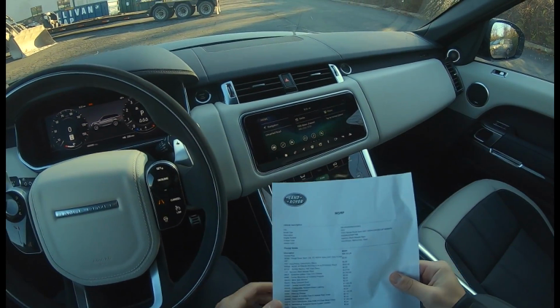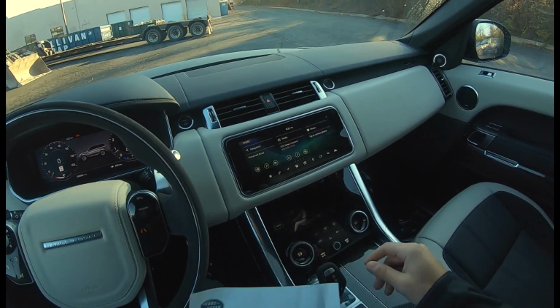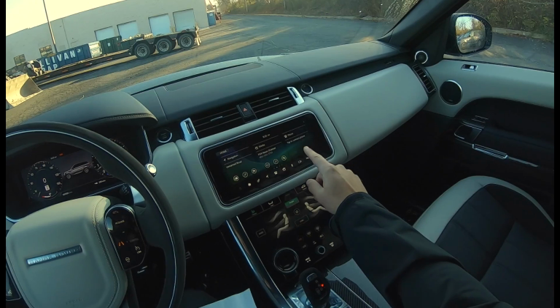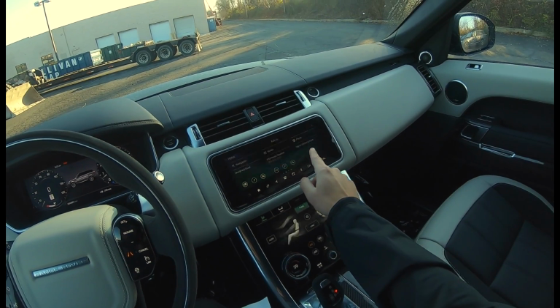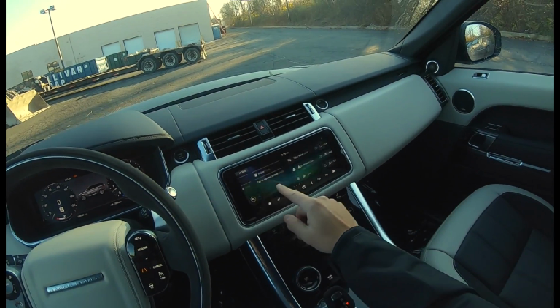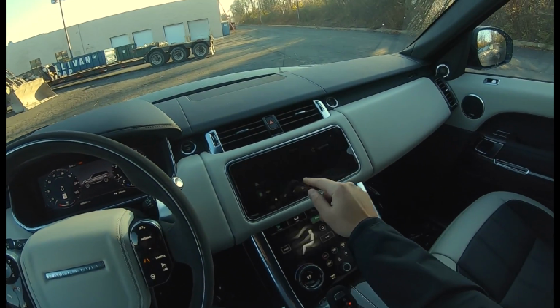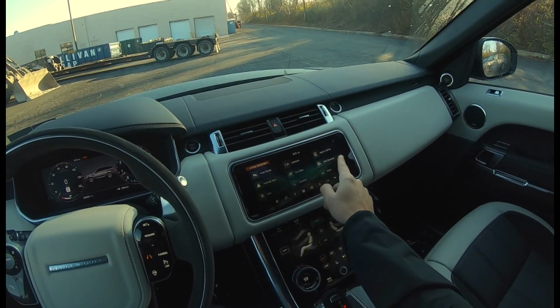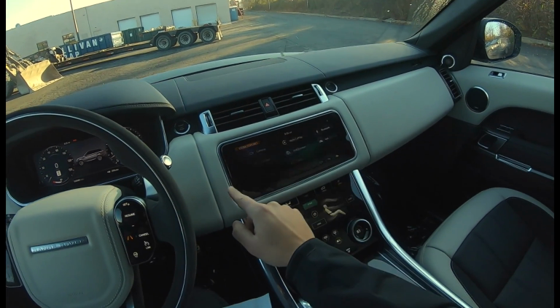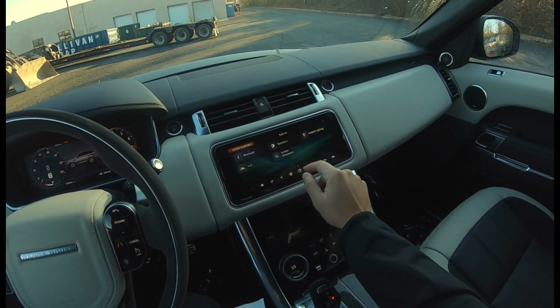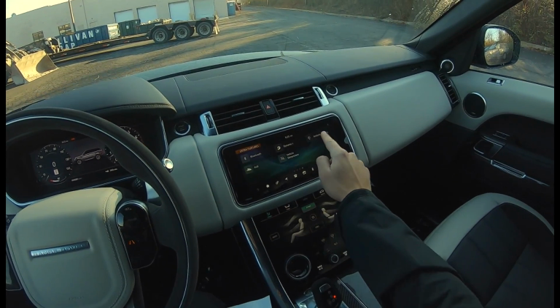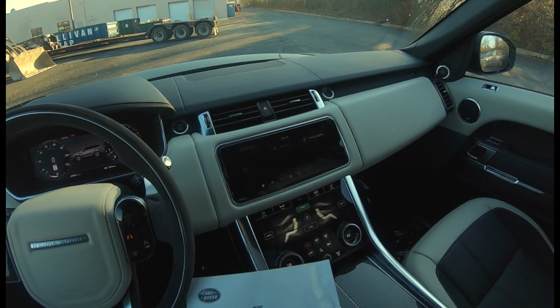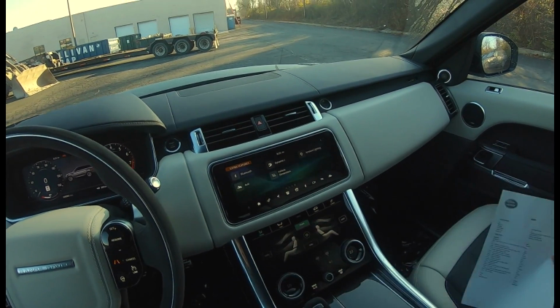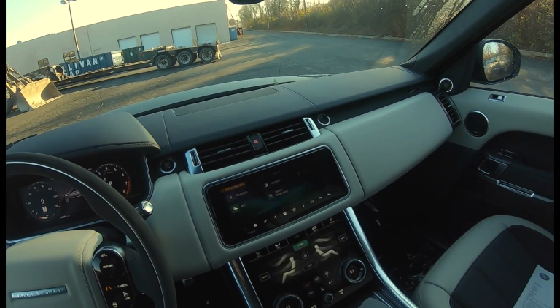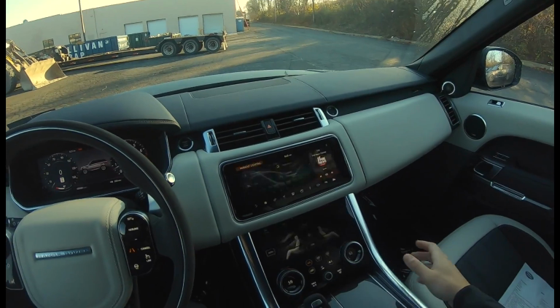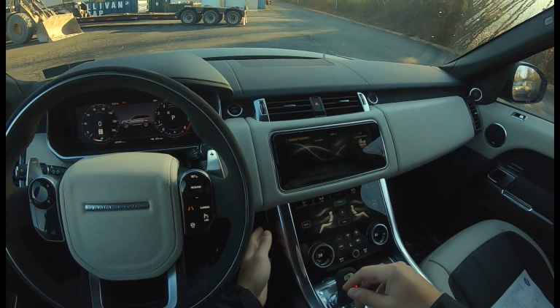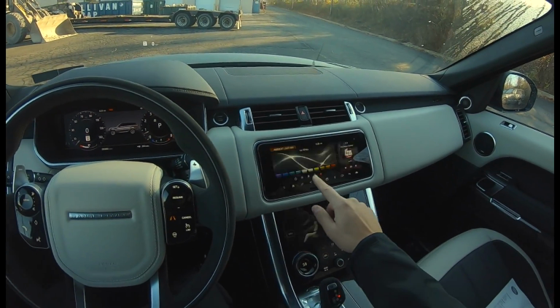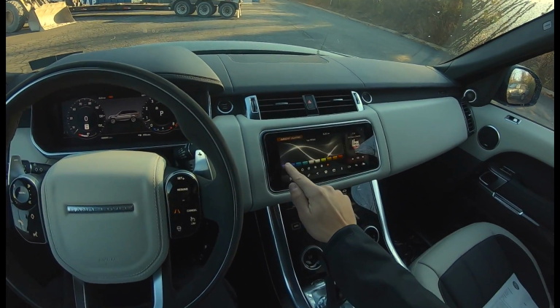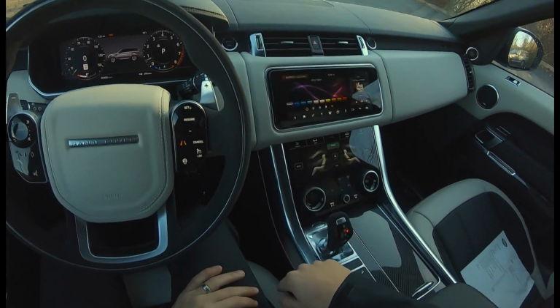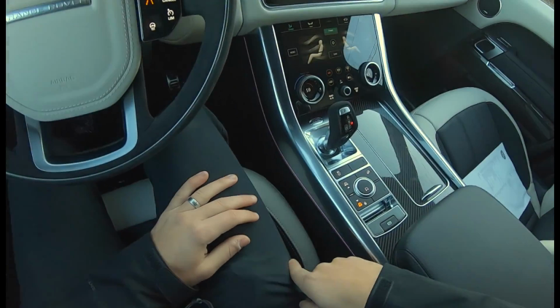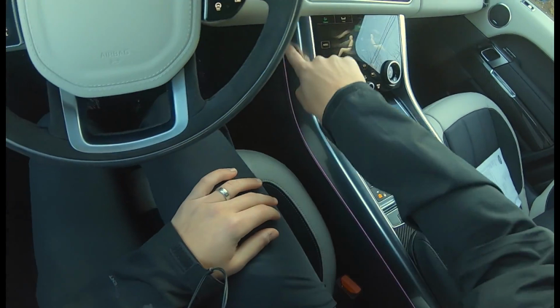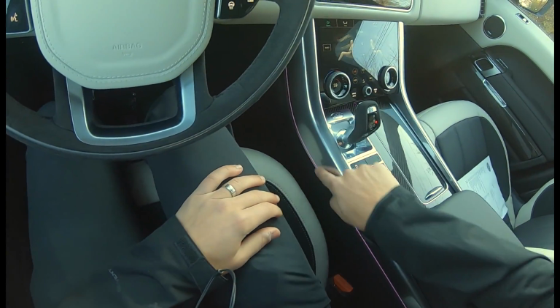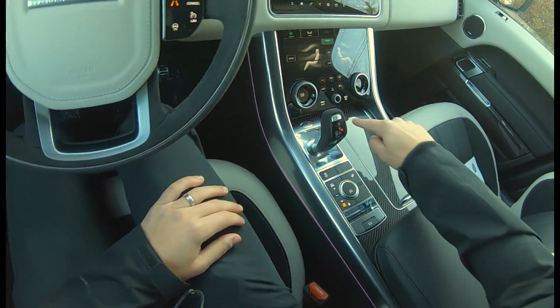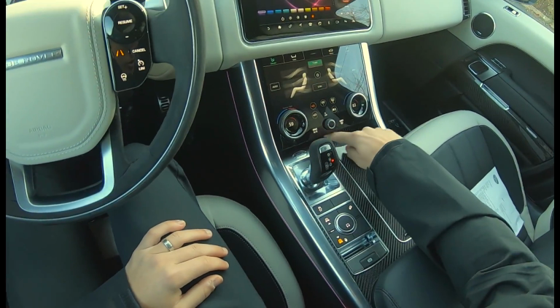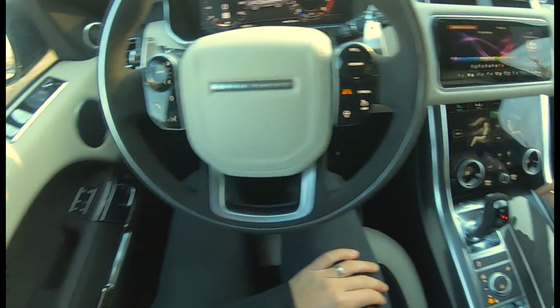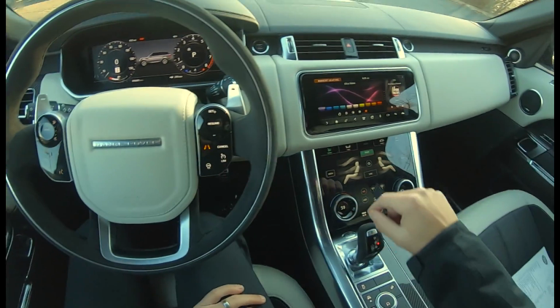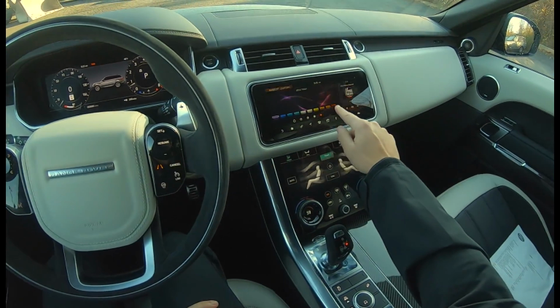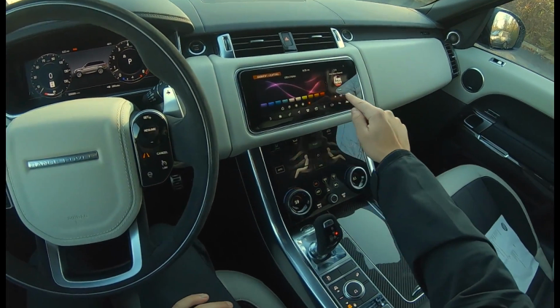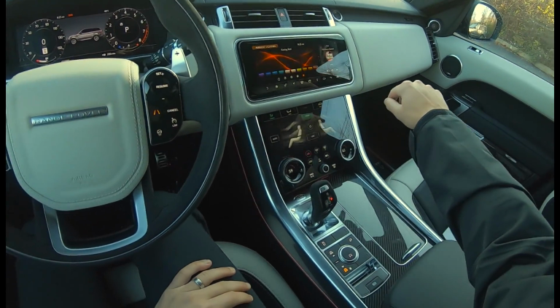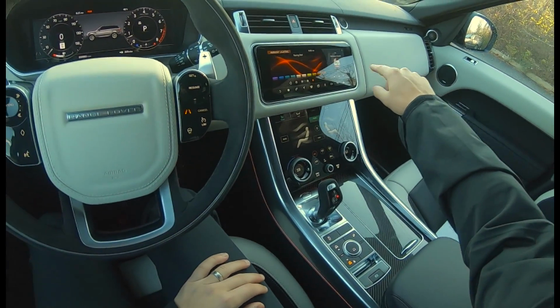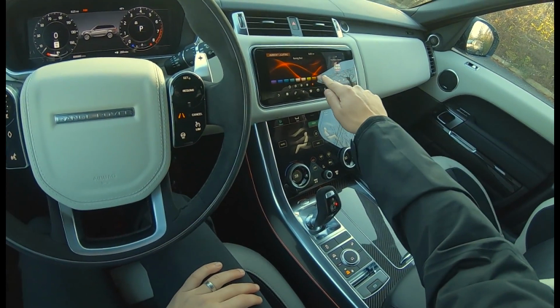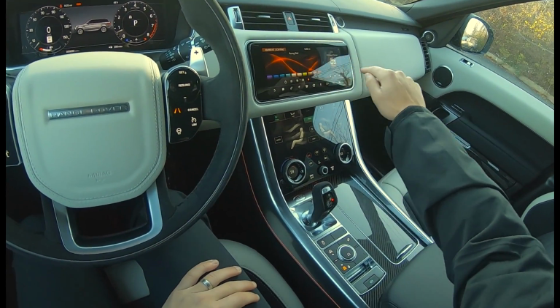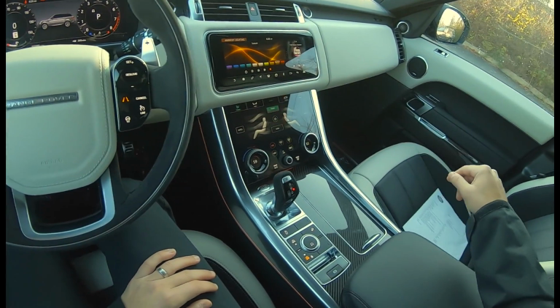There's also configurable ambient lighting, which everybody loves. You can change the color — we have it here as well as underneath. You can really set the mood to however you're feeling.